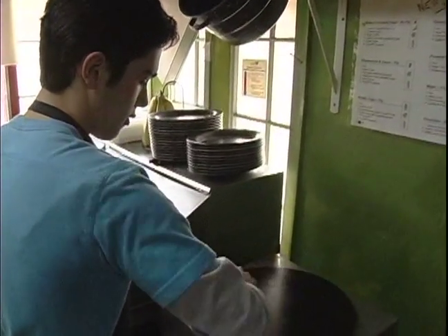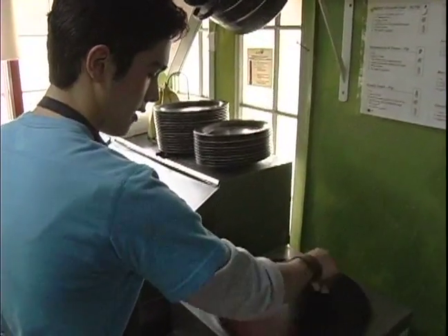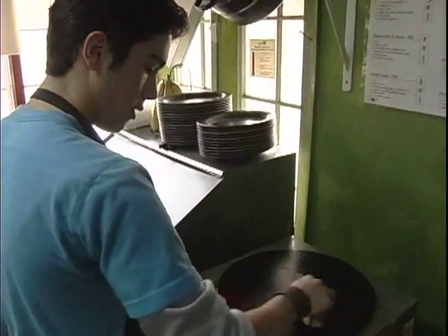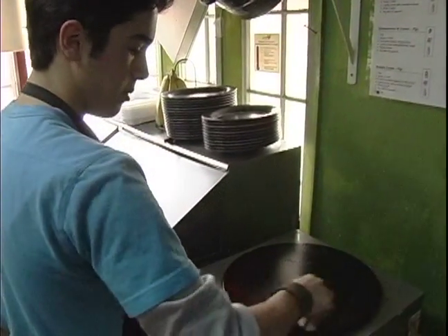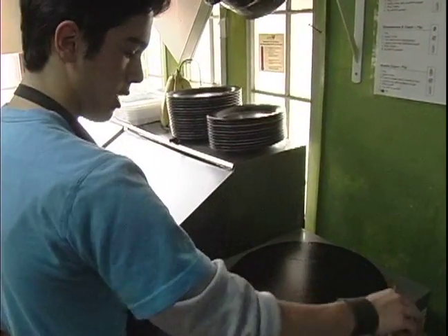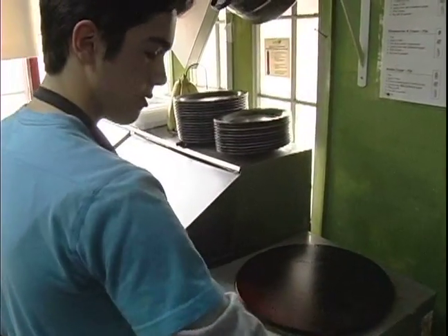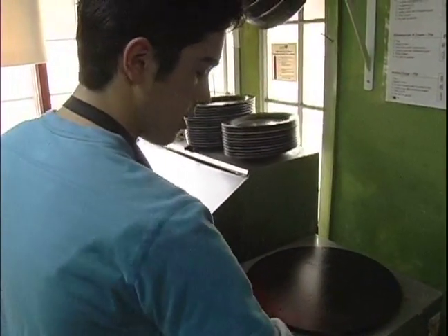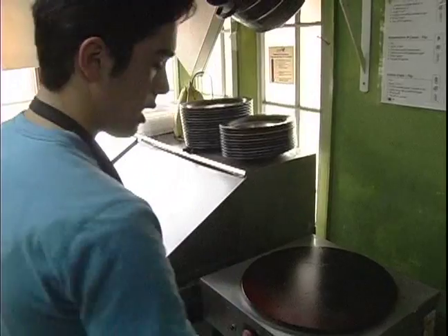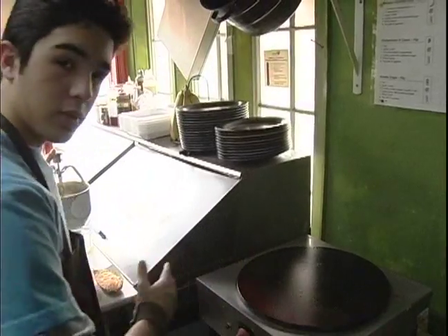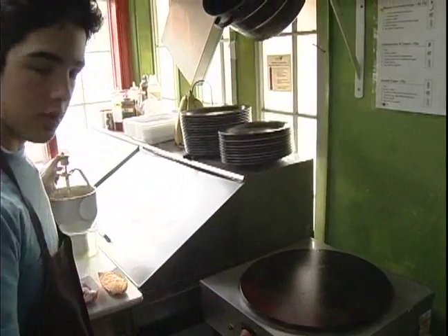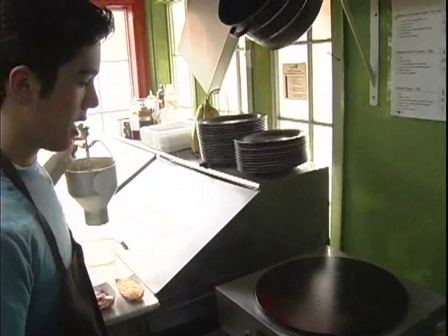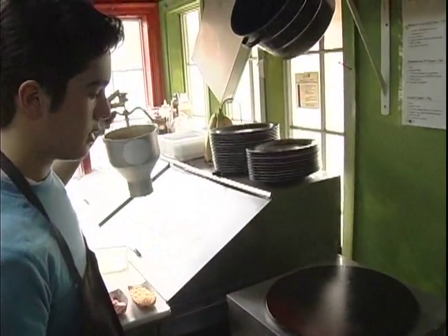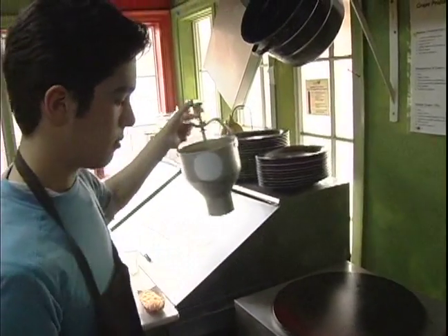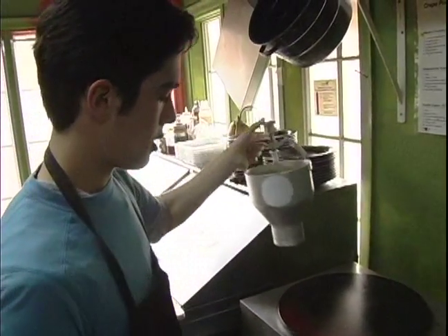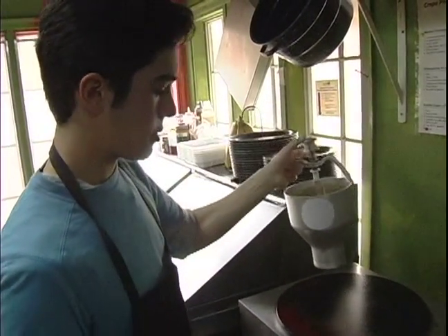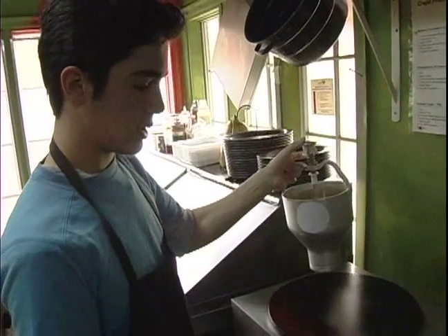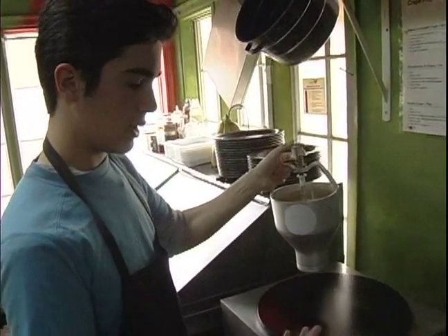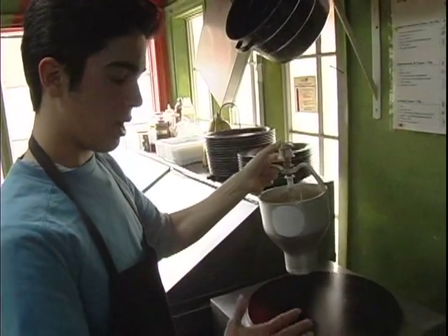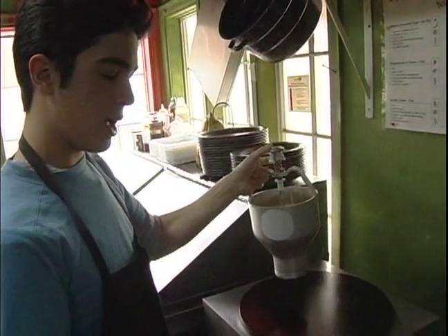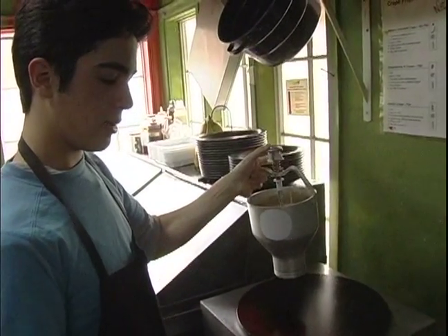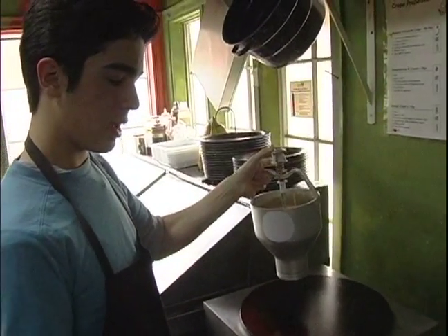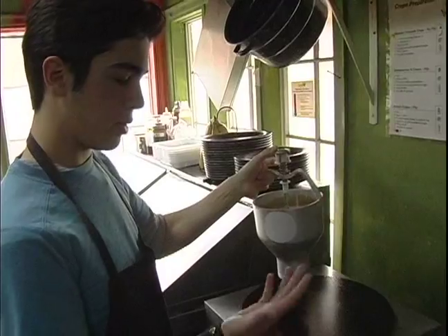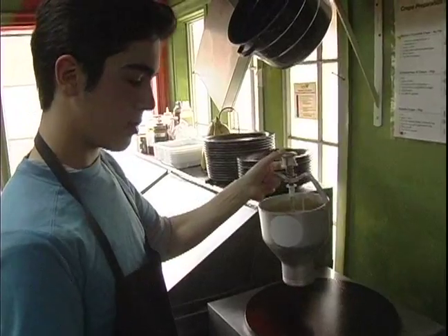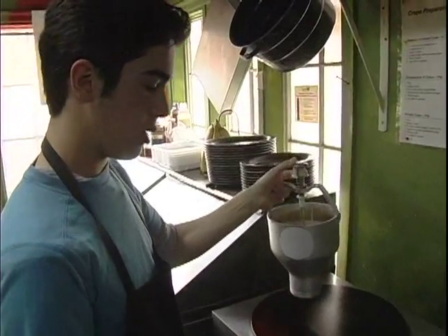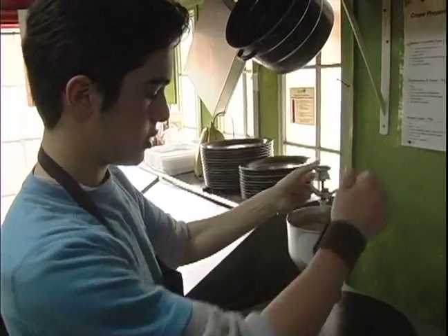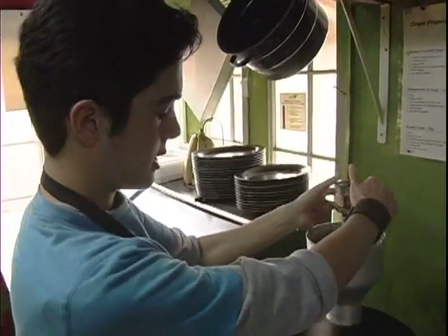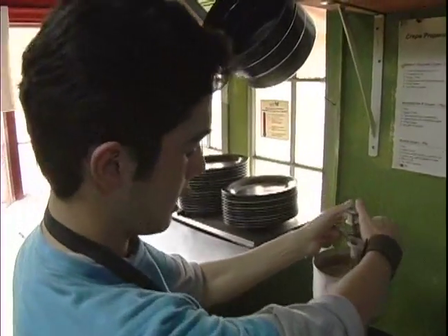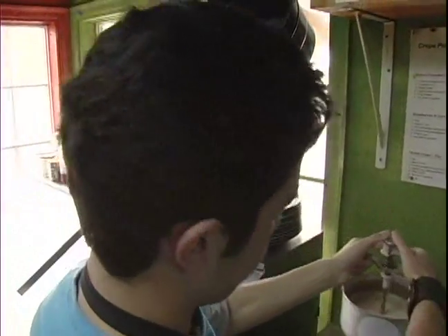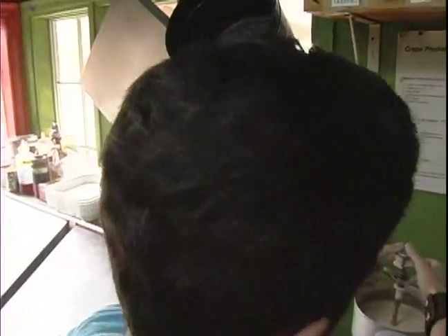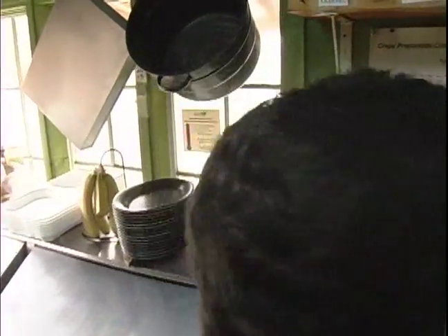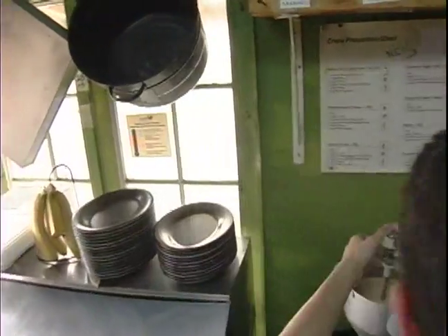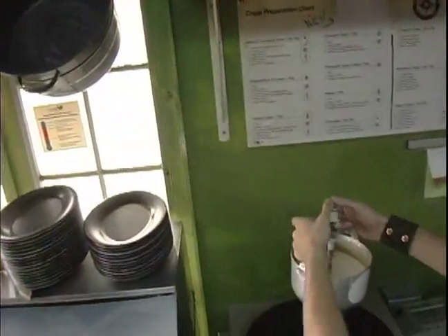Of course you have to oil this up again. In between each crepe you might have to do that, or else every crepe you make will pull out some of the oil and just make it sticky again. Four pumps.